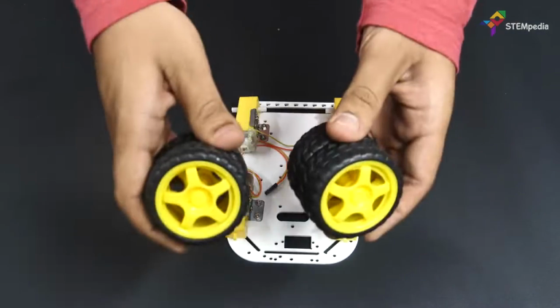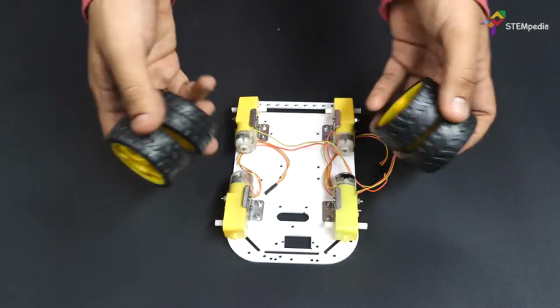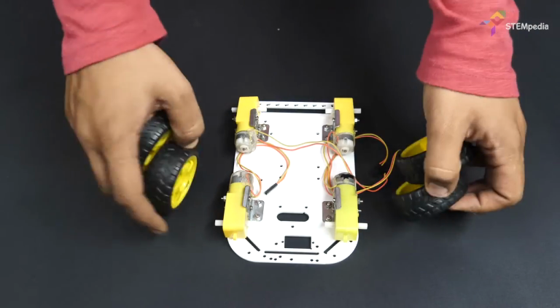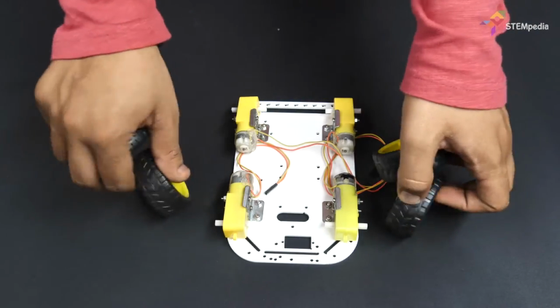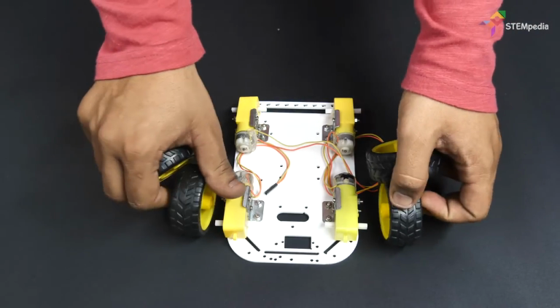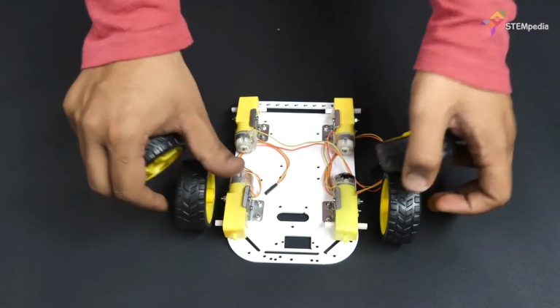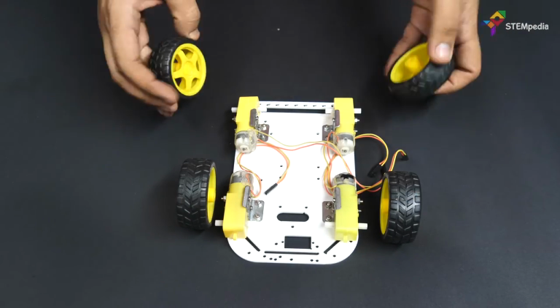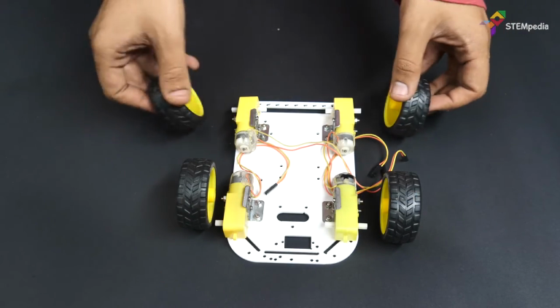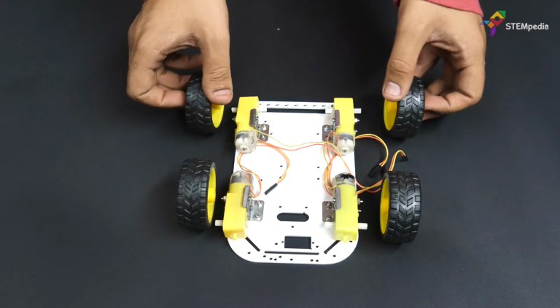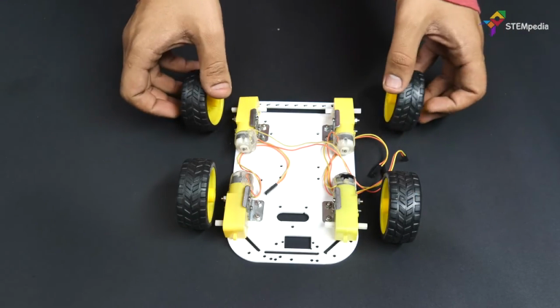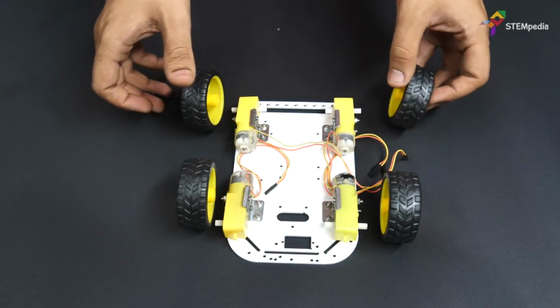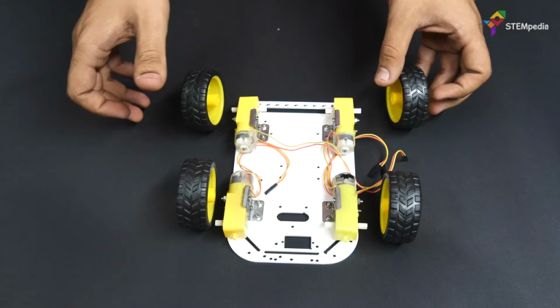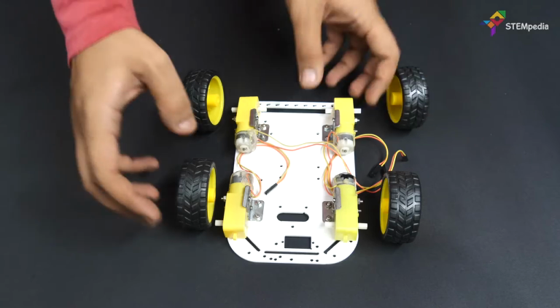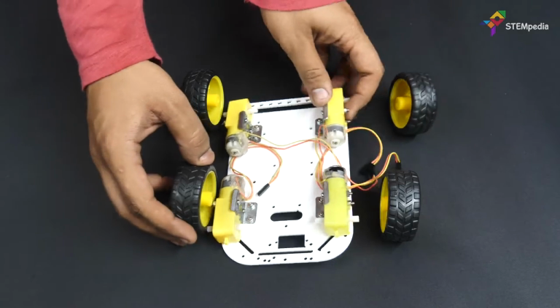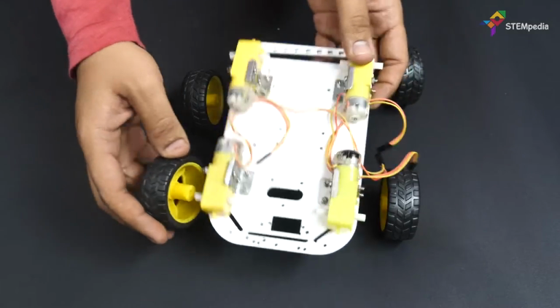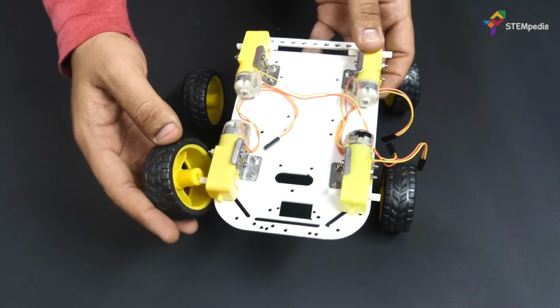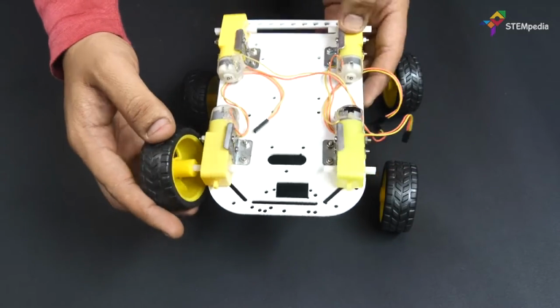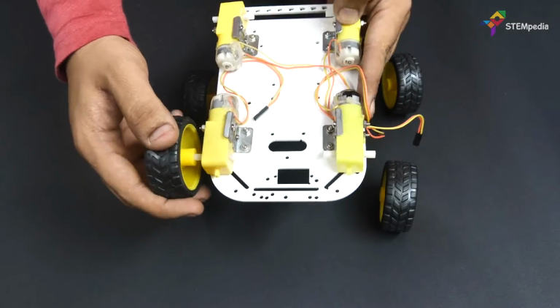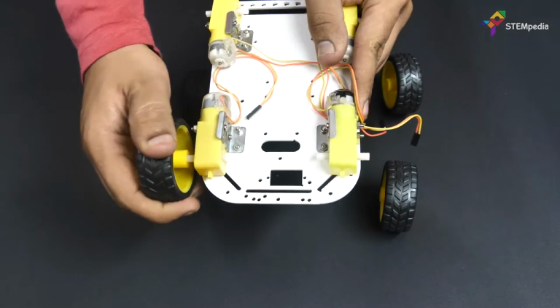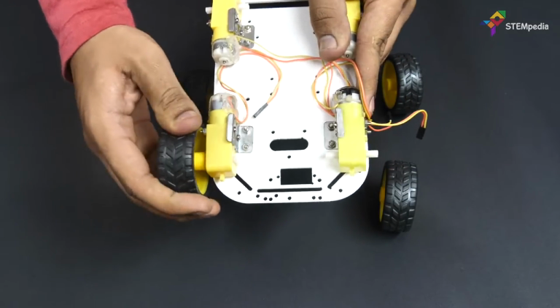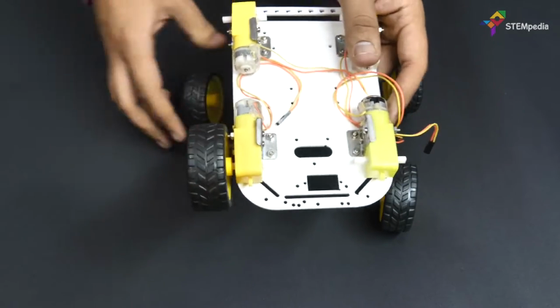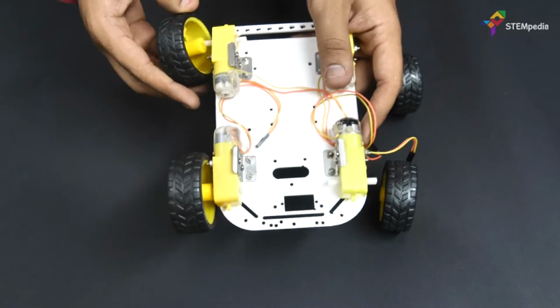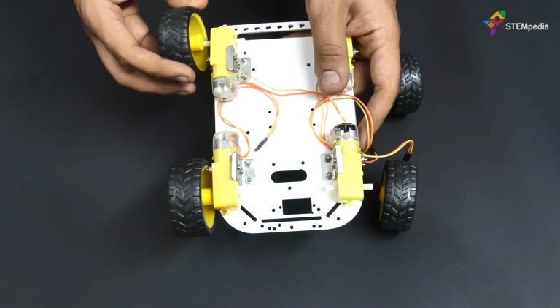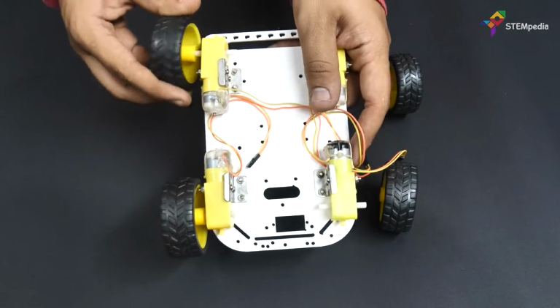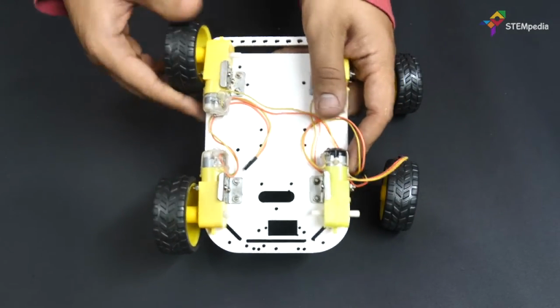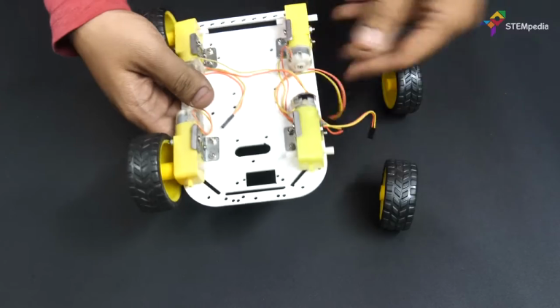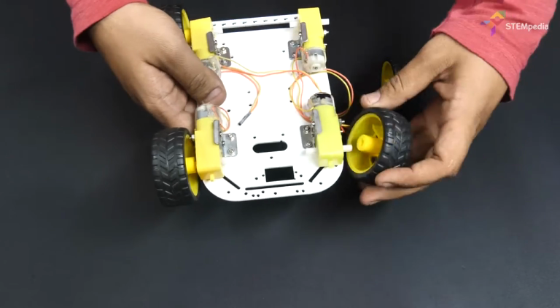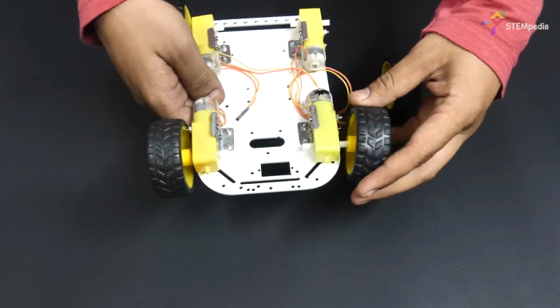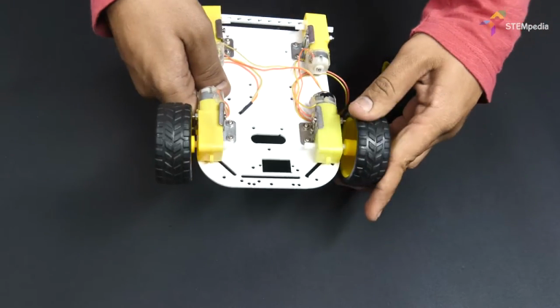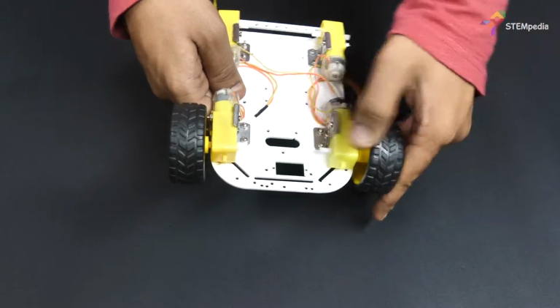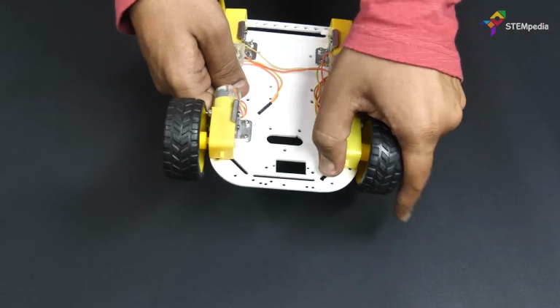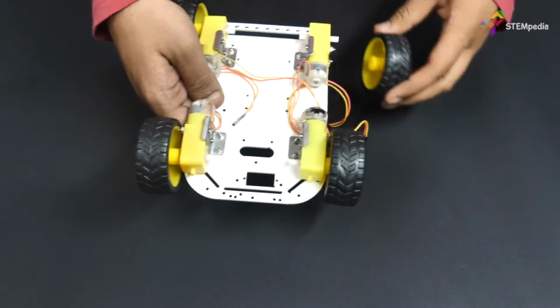Now let's attach the wheels to the motors. Since the motor shaft has a specific shape, match it with the wheel's hole to fit it easily.